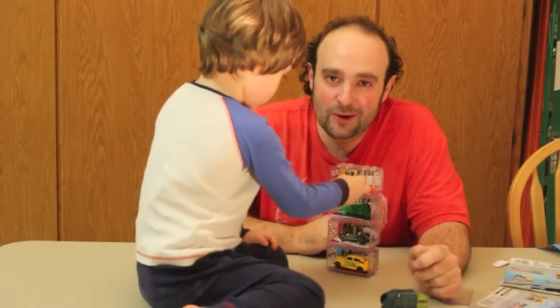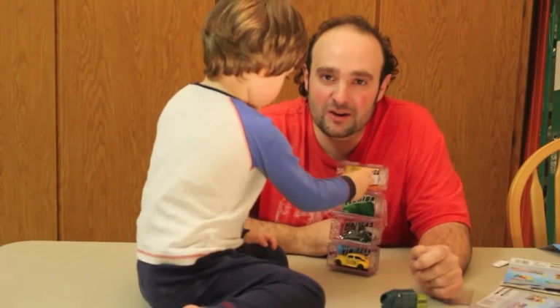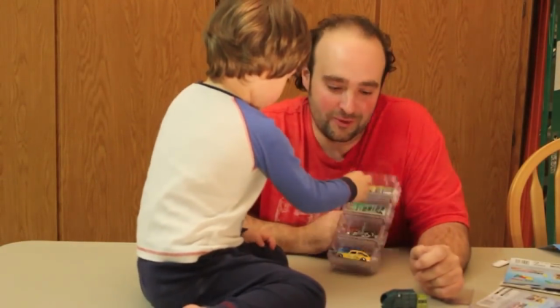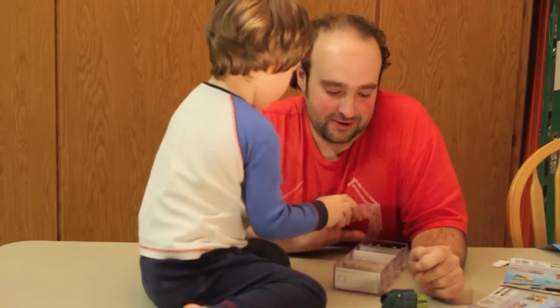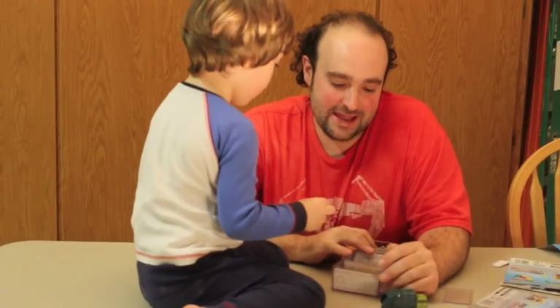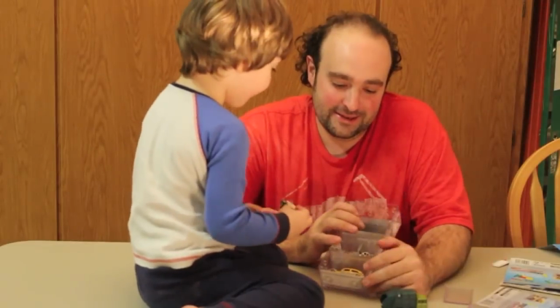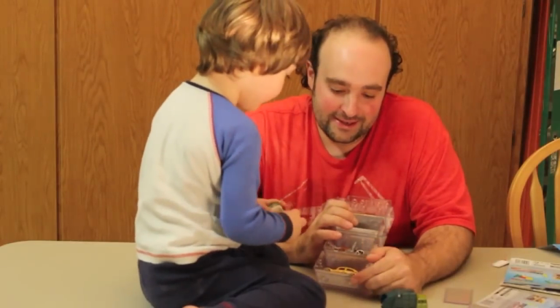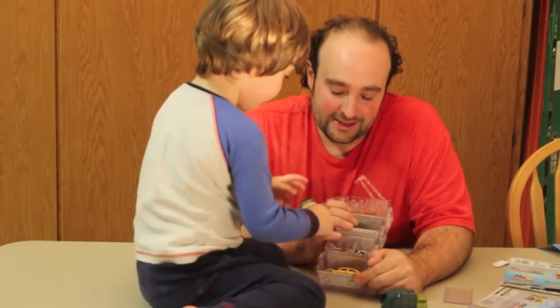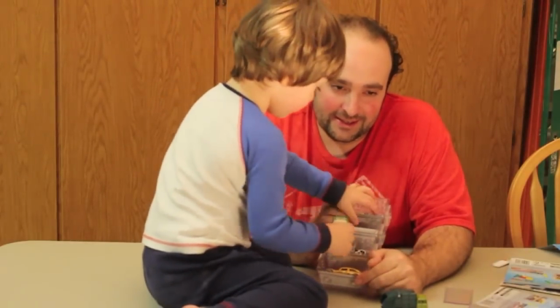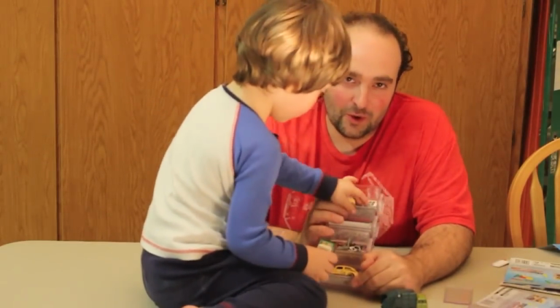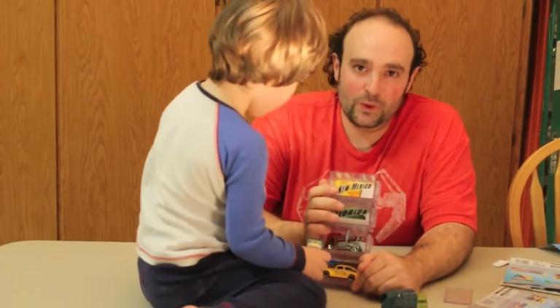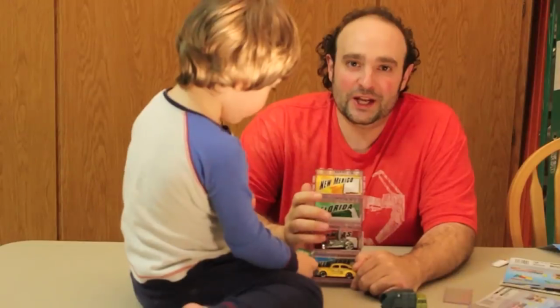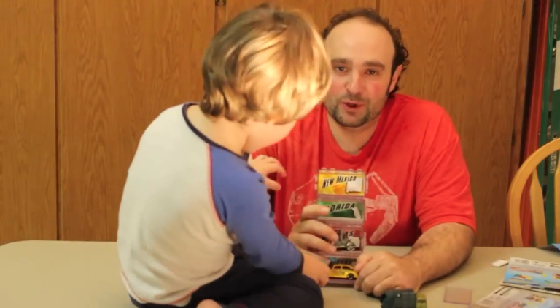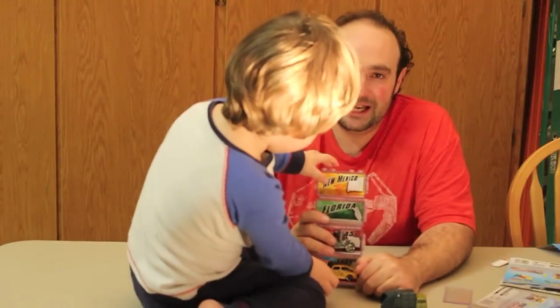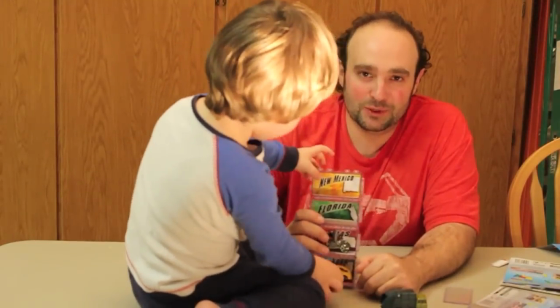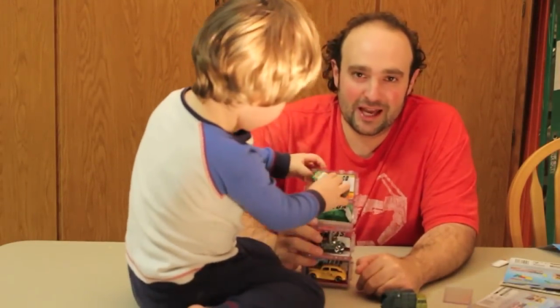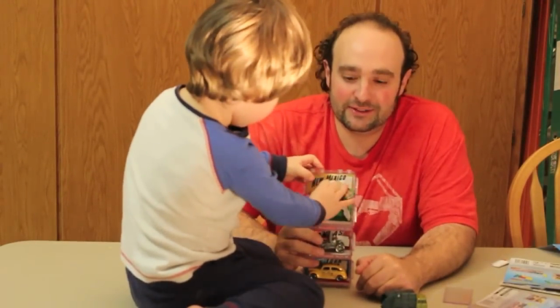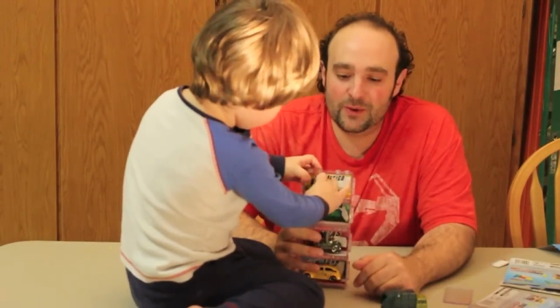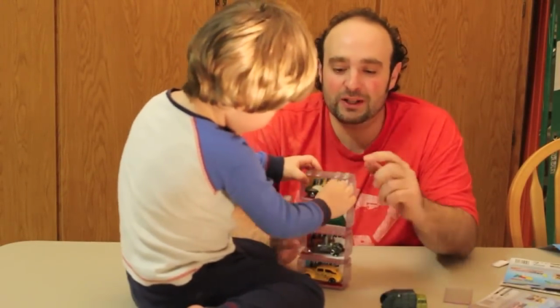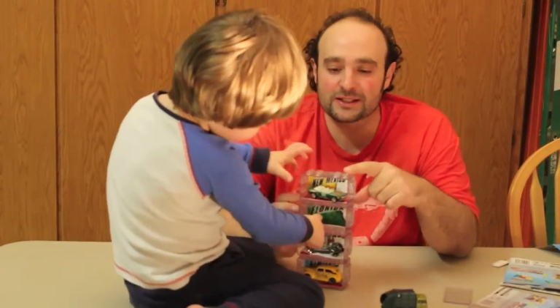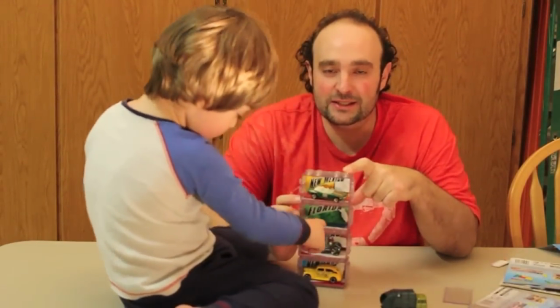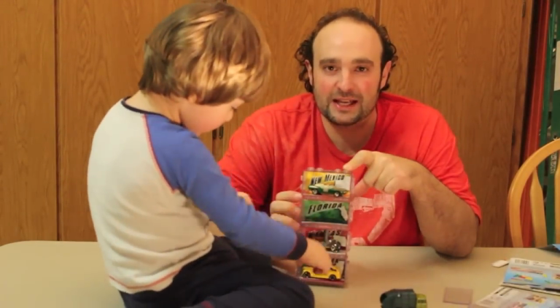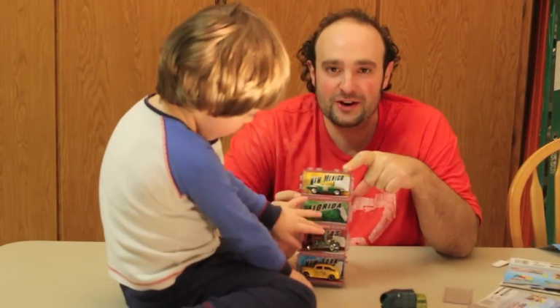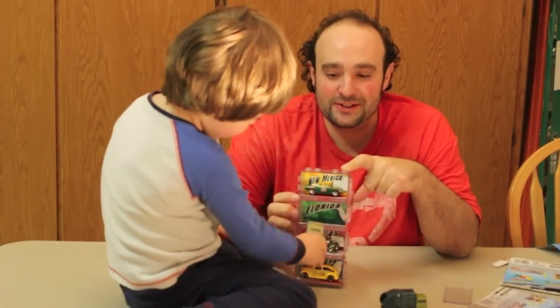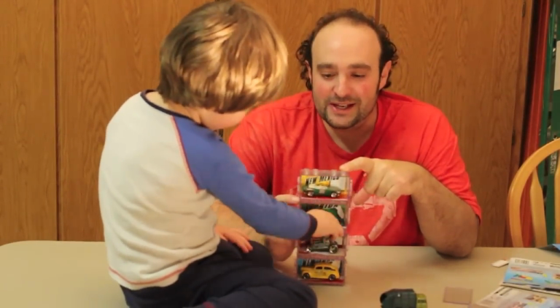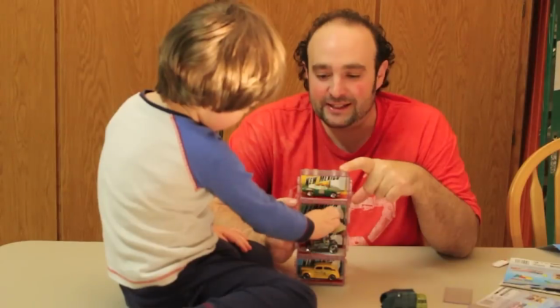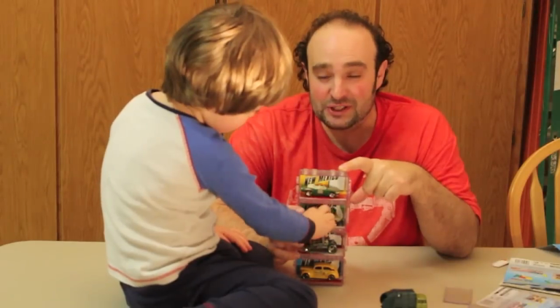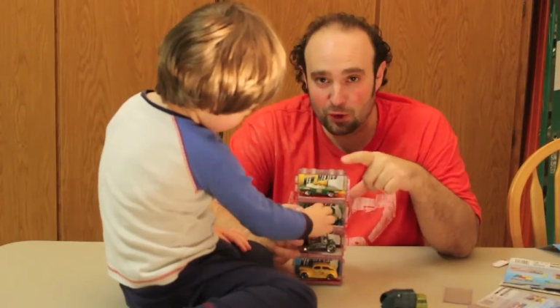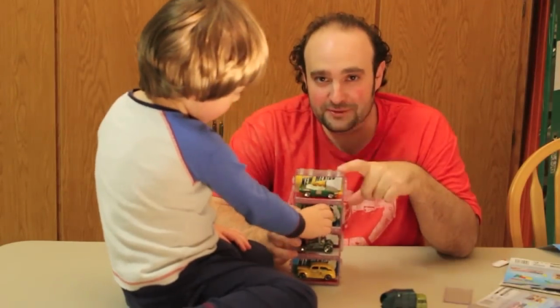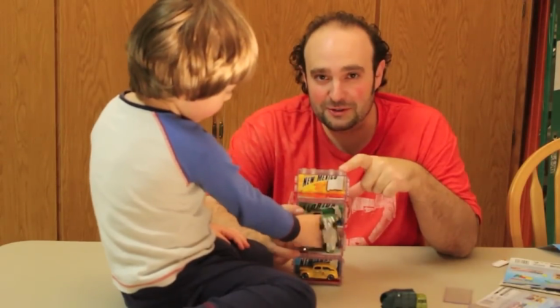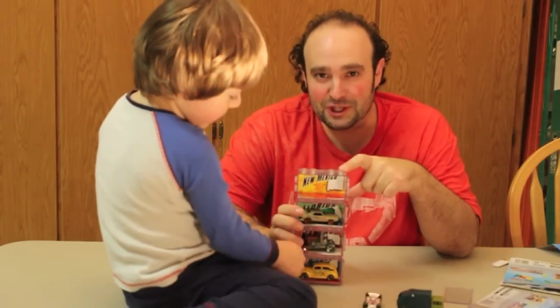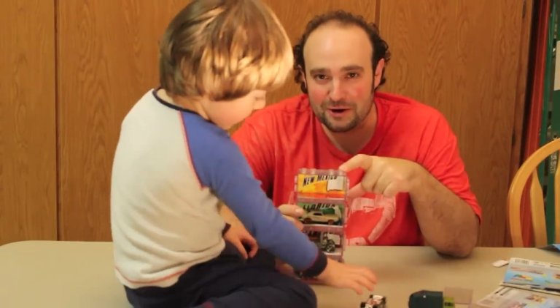I'm starting all over, and you gotta collect what you like. That's what they say, right? So I'm collecting the state cars, because I'm just not cool enough to show you some Camaros.